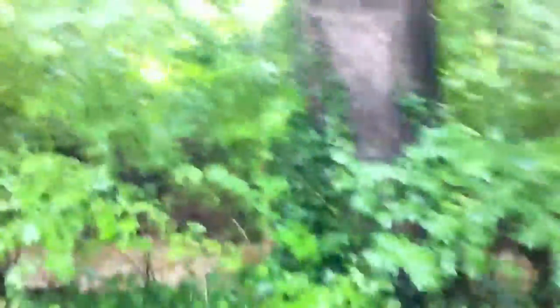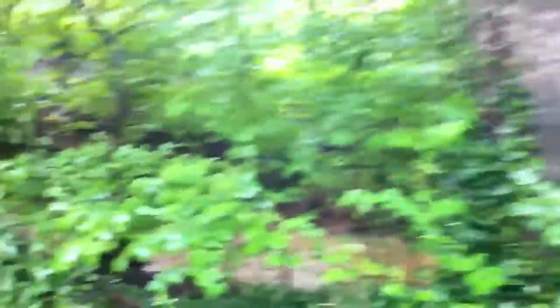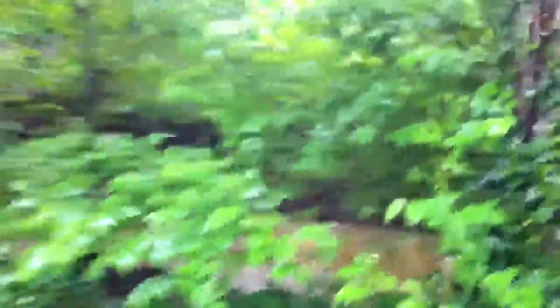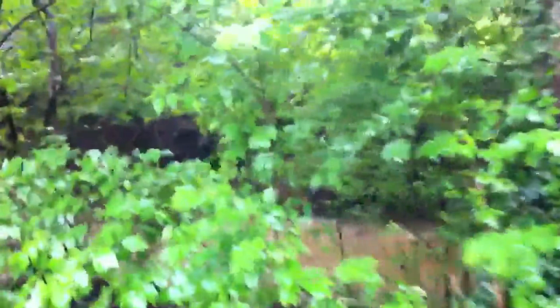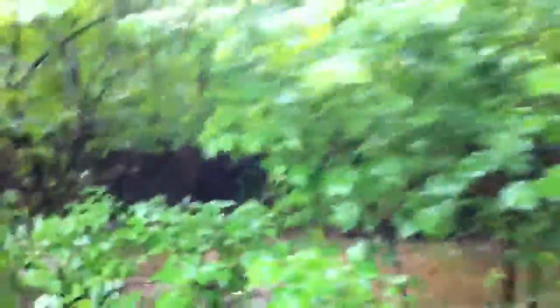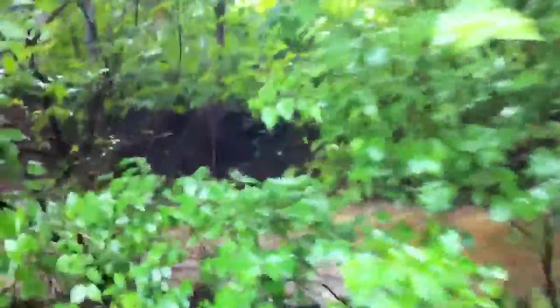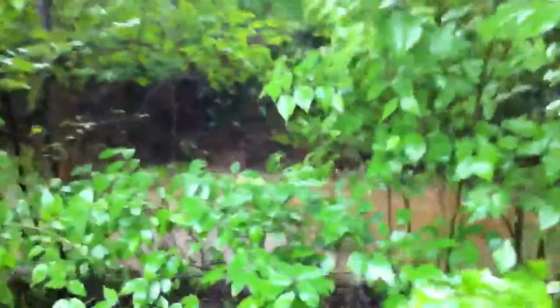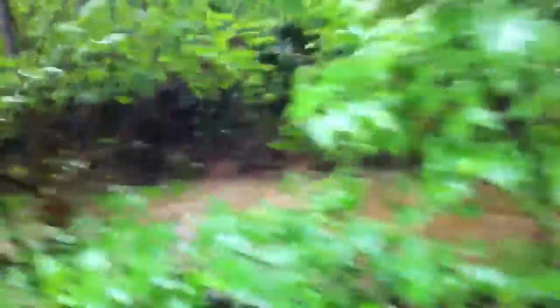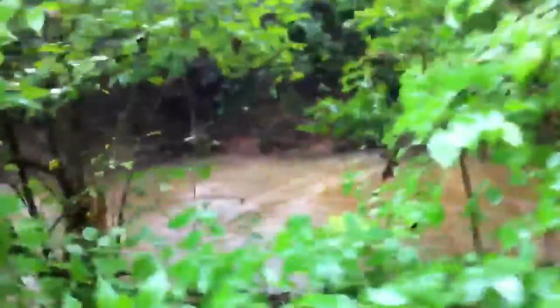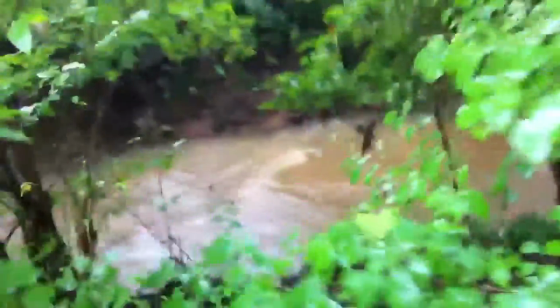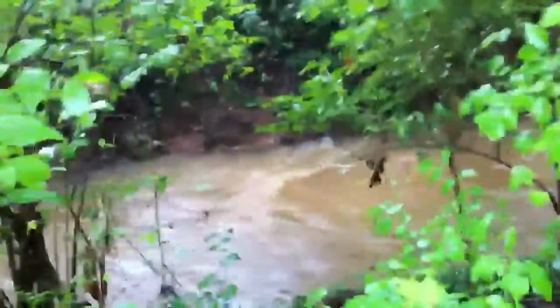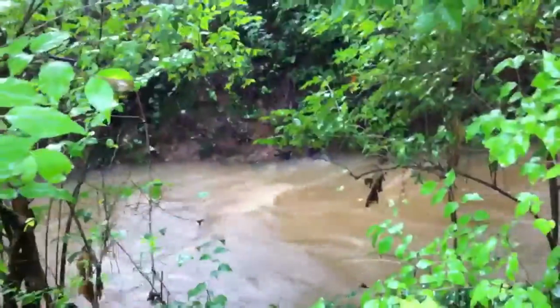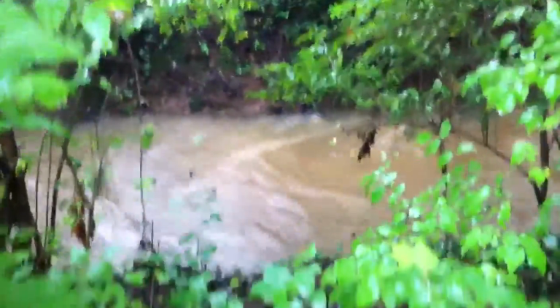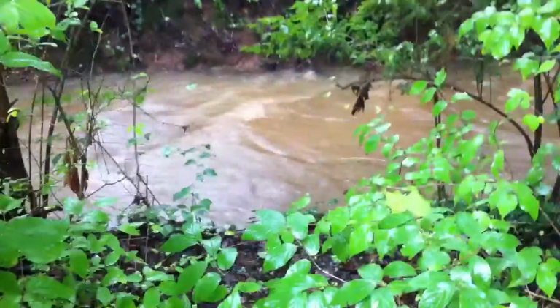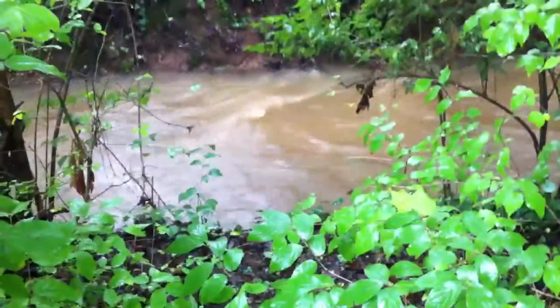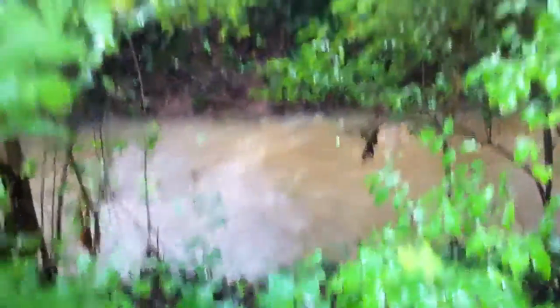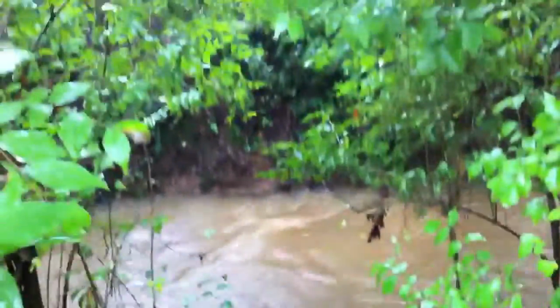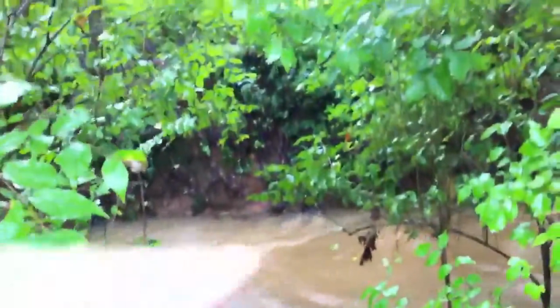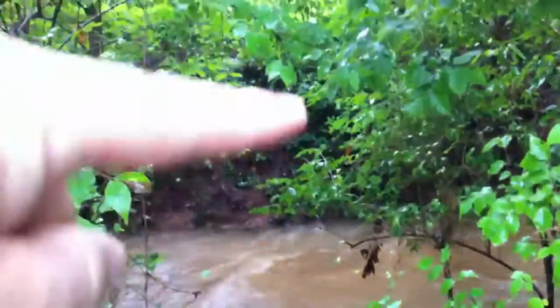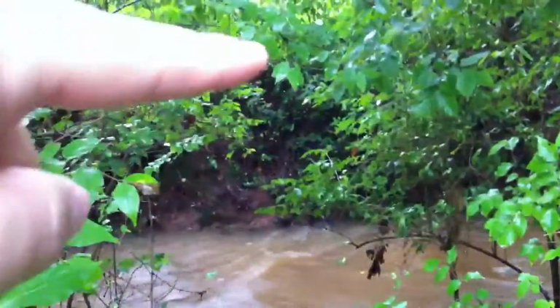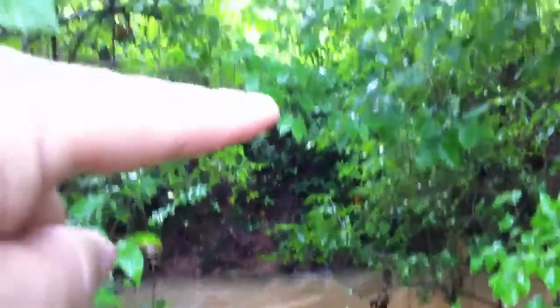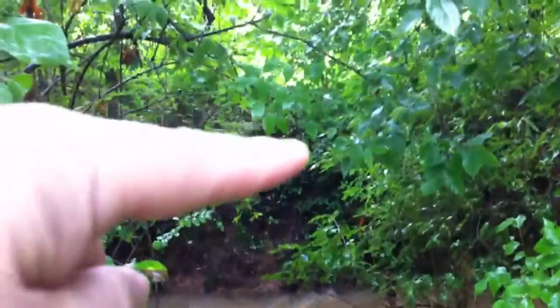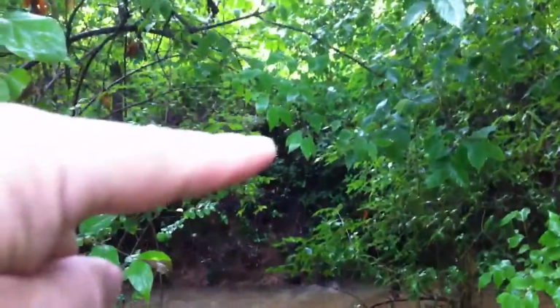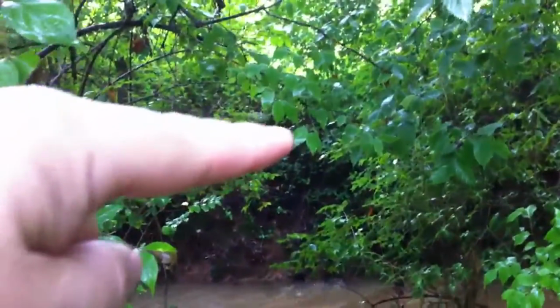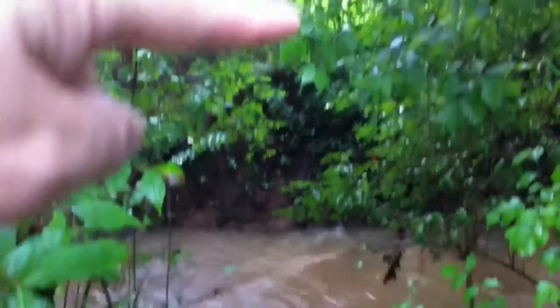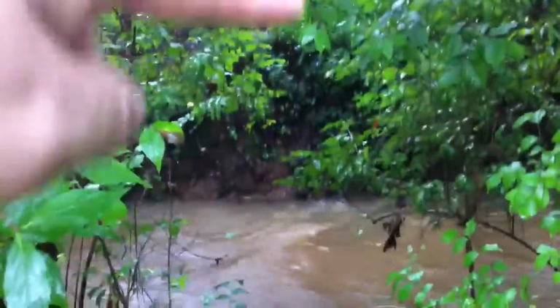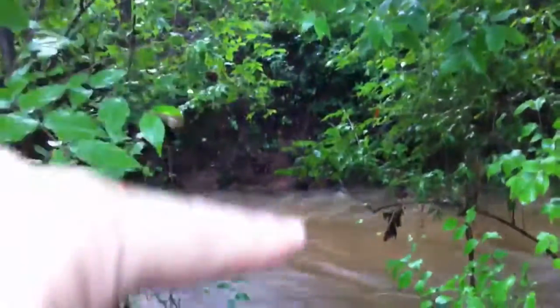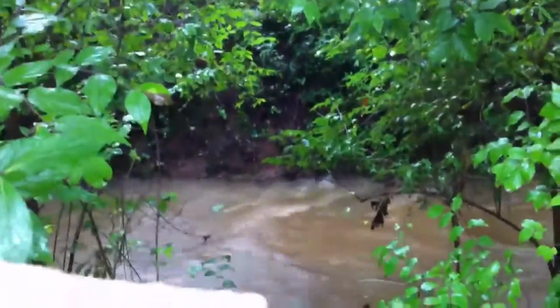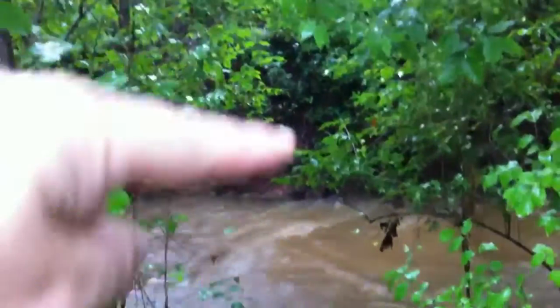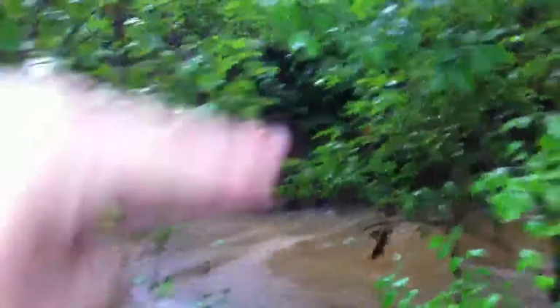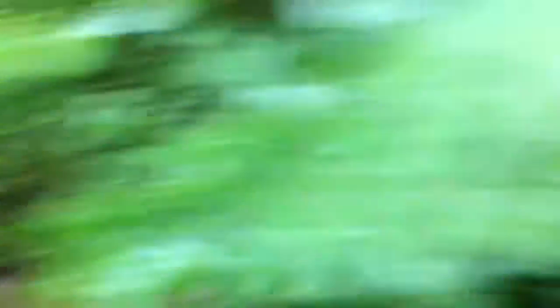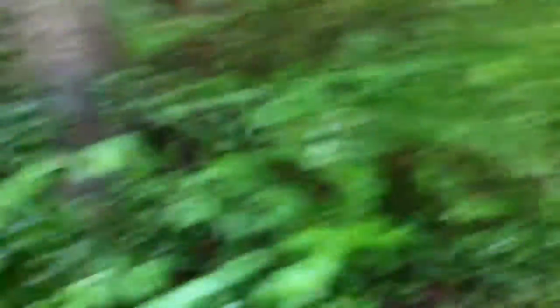Actually, I've seen it much higher than this. There's the creek. The bank is right there. I've seen it closer to the bank before.